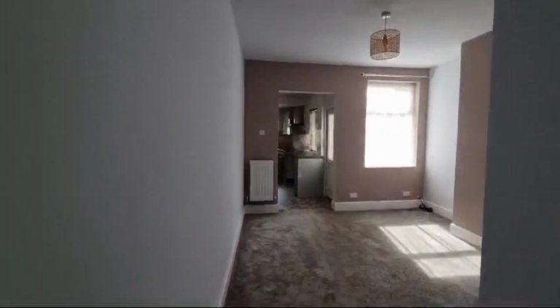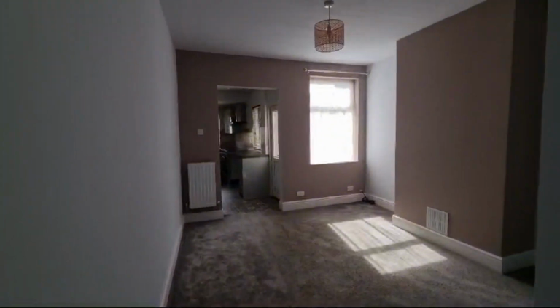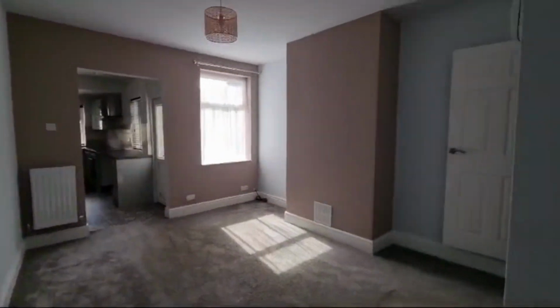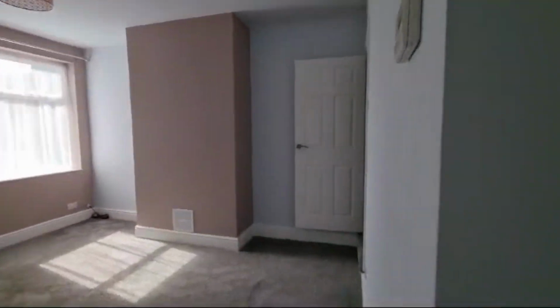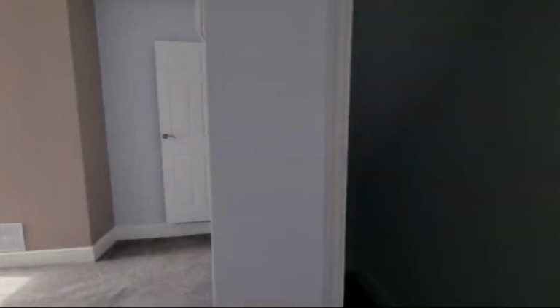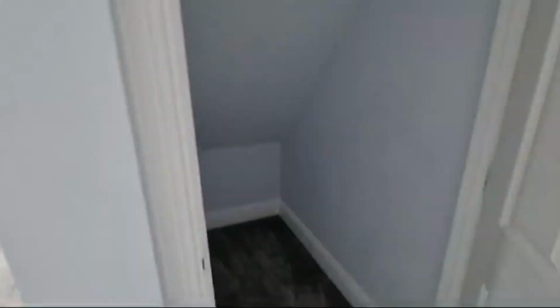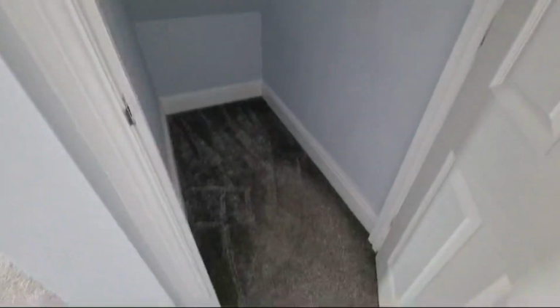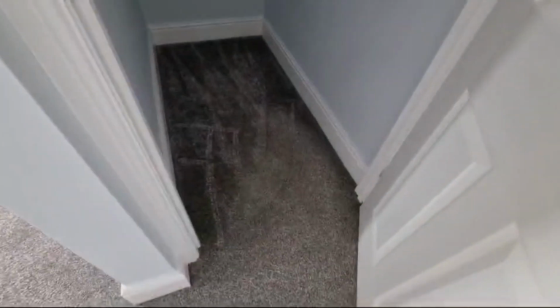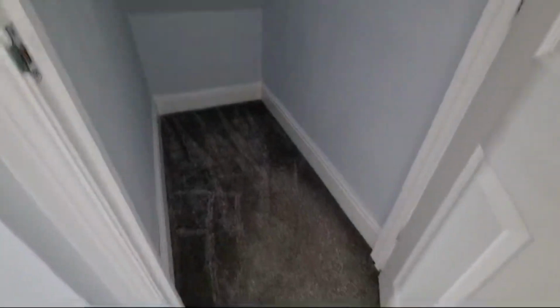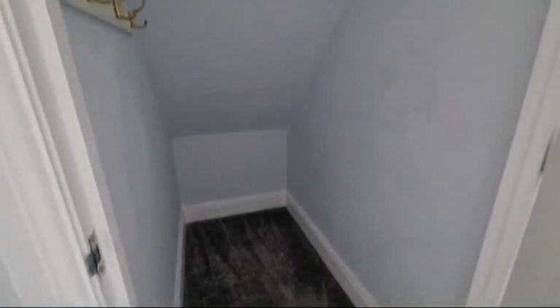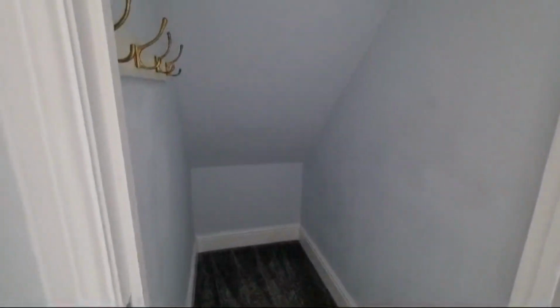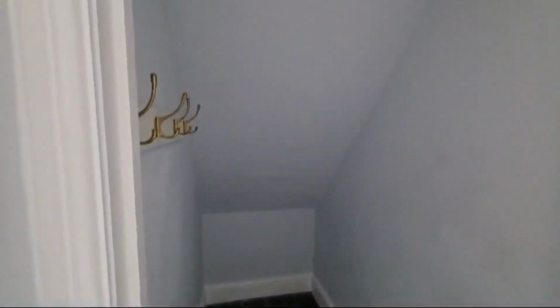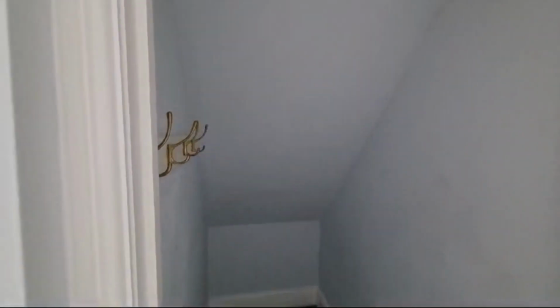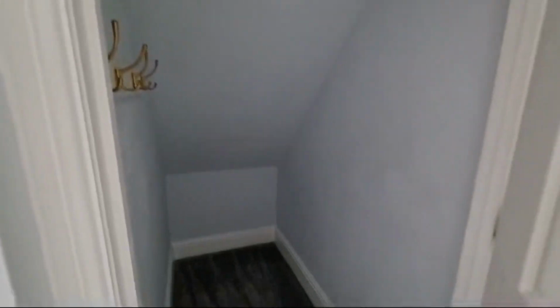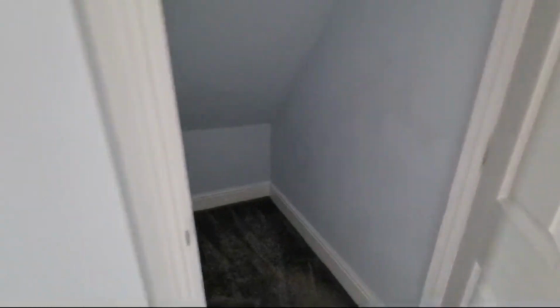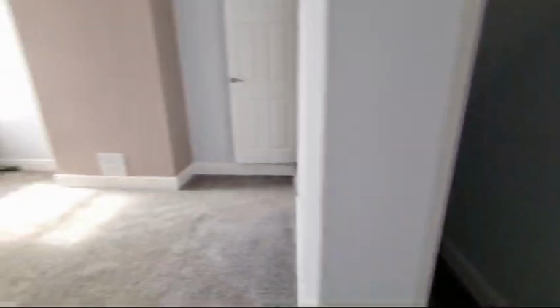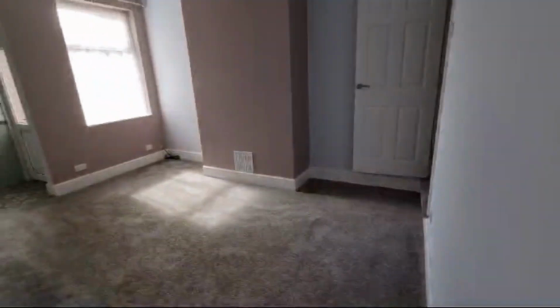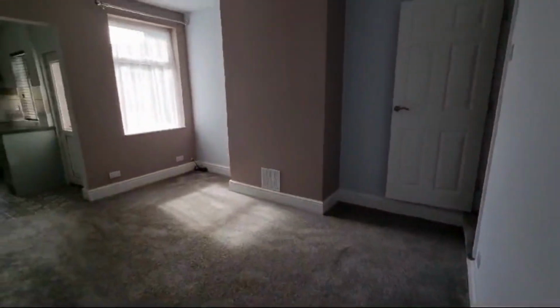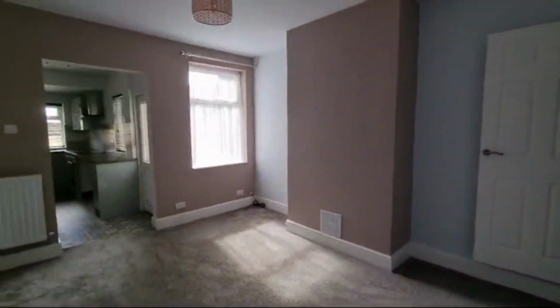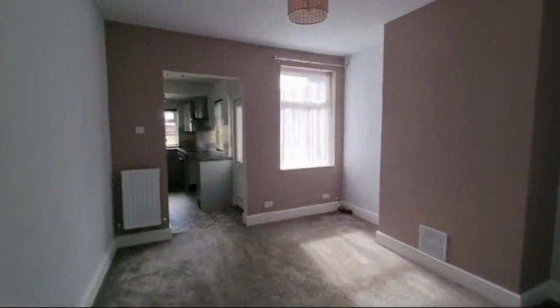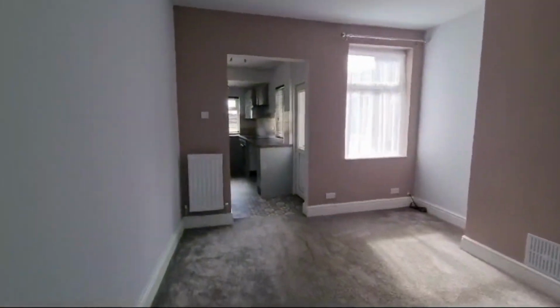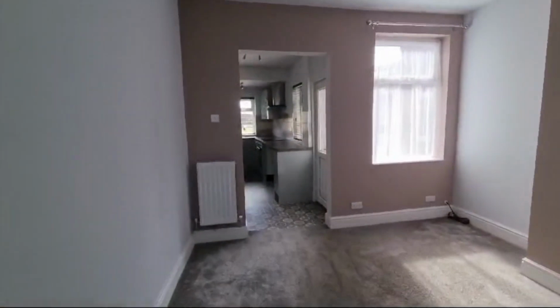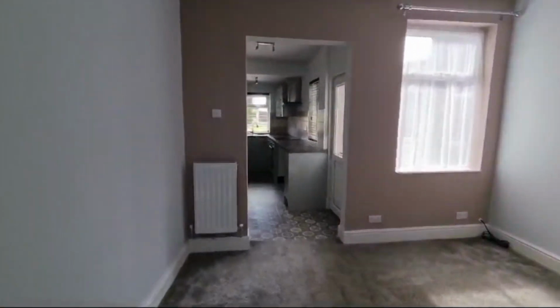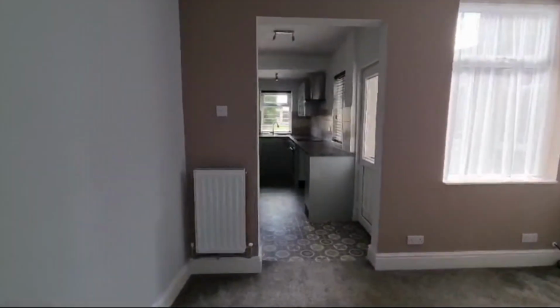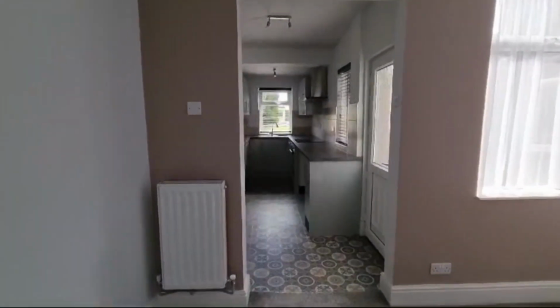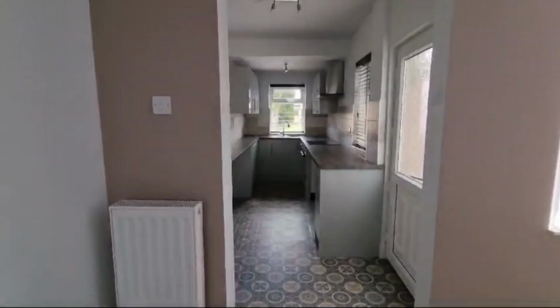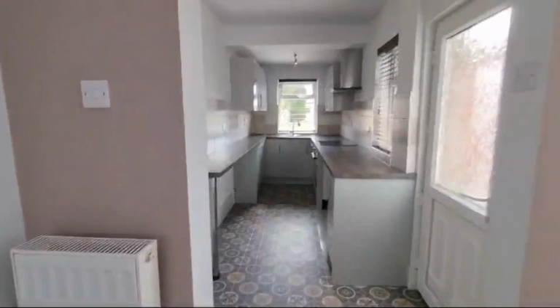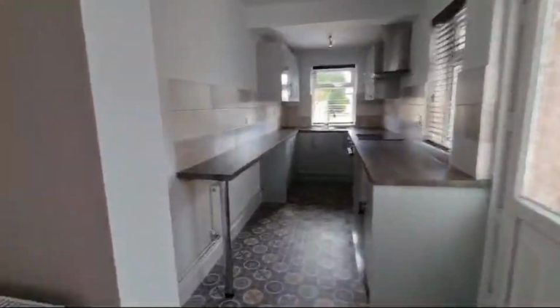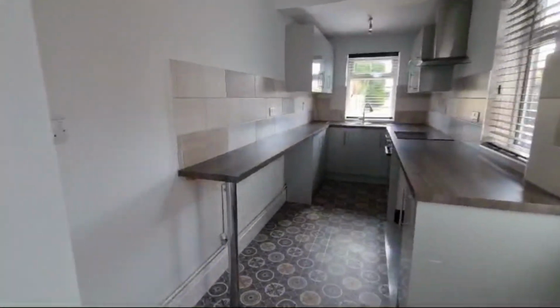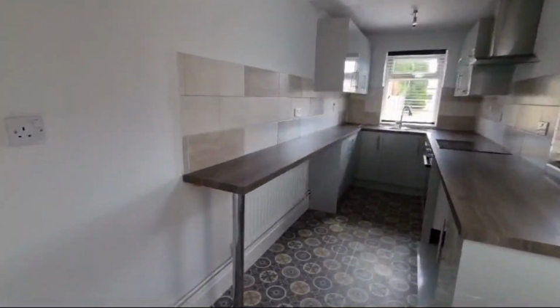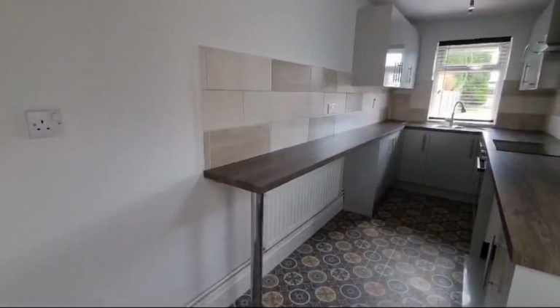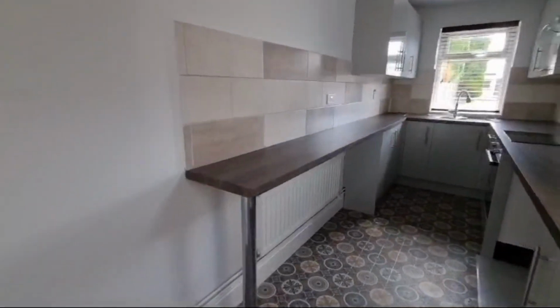Lovely big reception rooms, plenty of storage including the understairs — perfect for the Dyson. This nice big dining room then flows effortlessly into the nice modern kitchen.